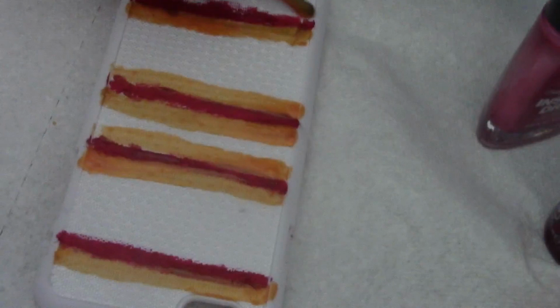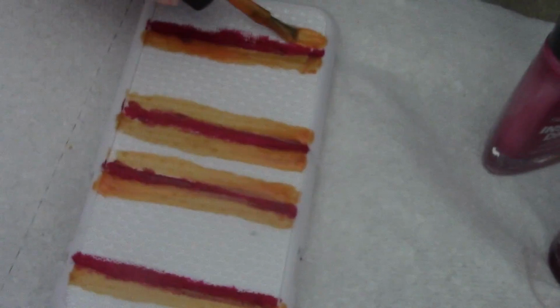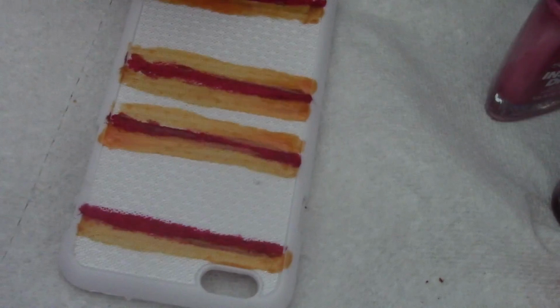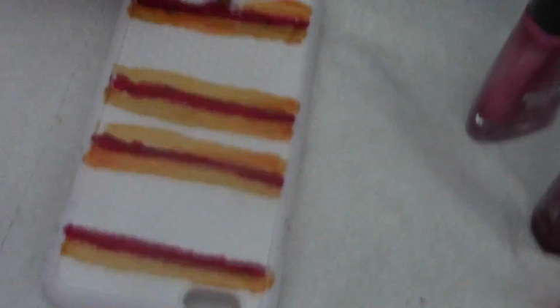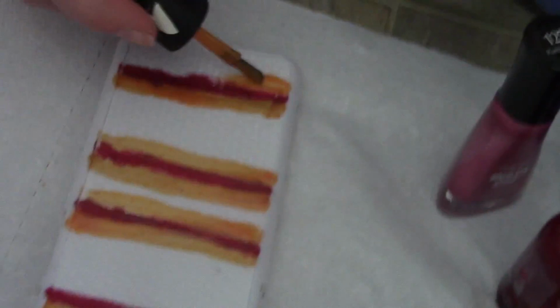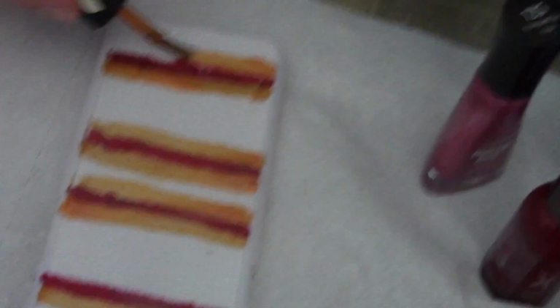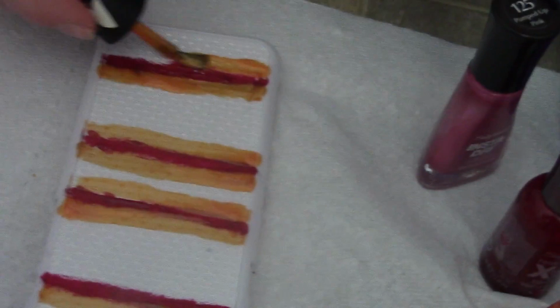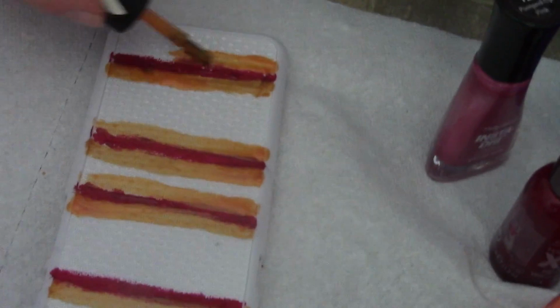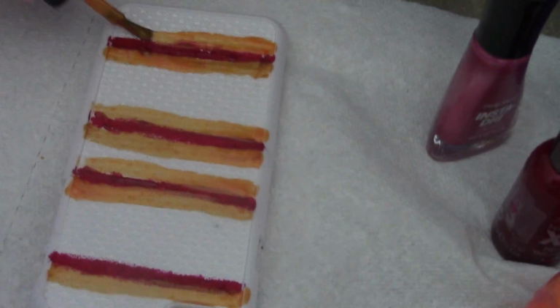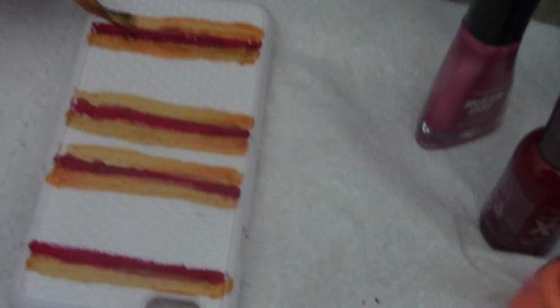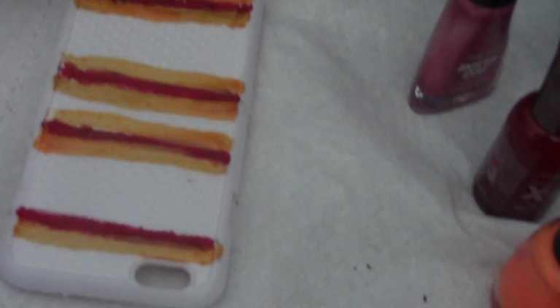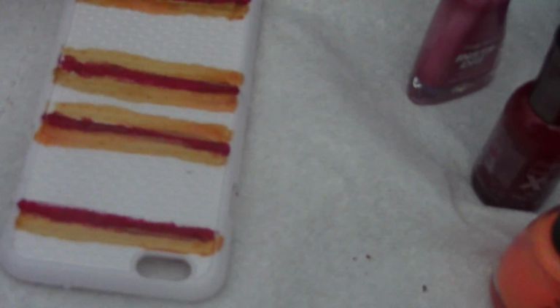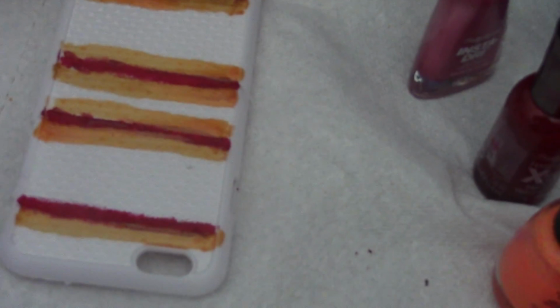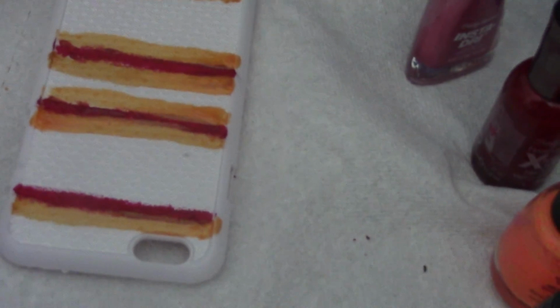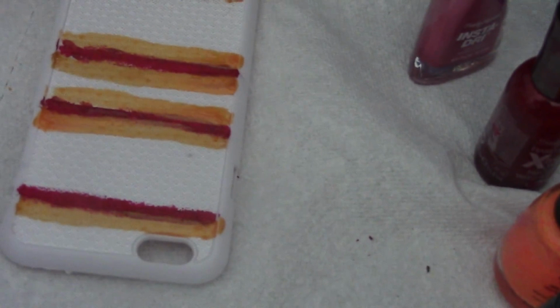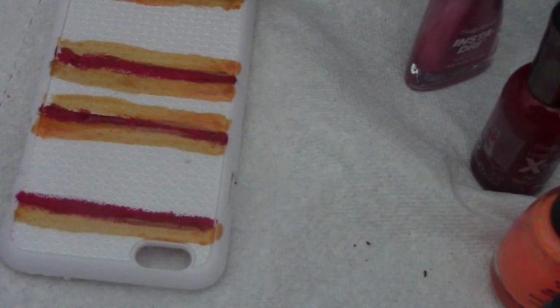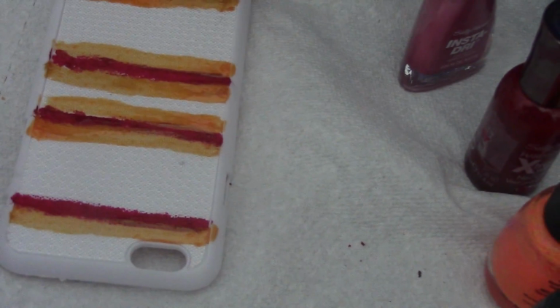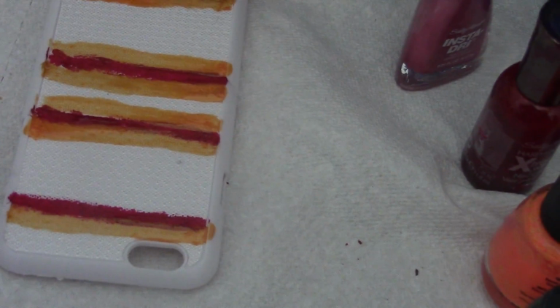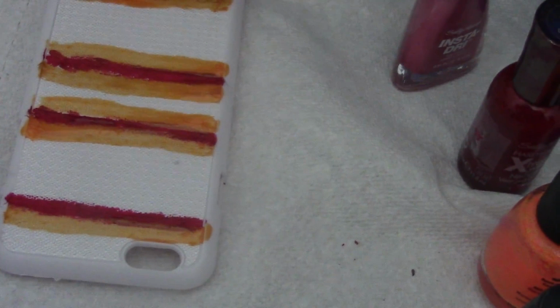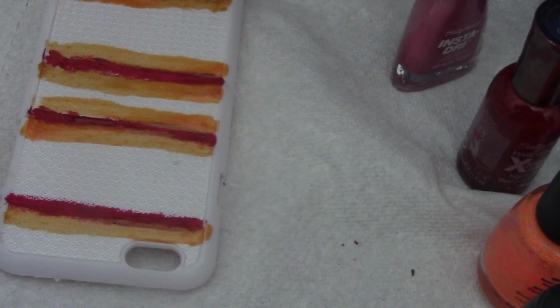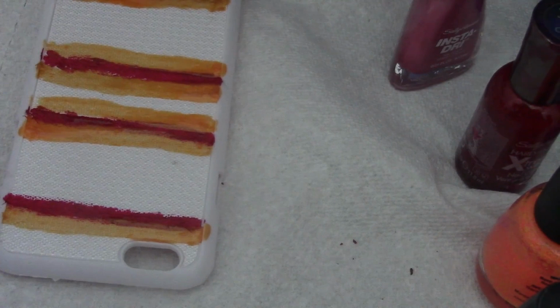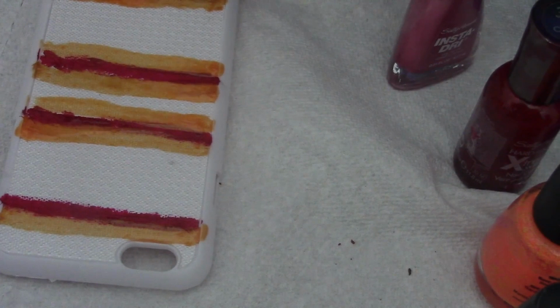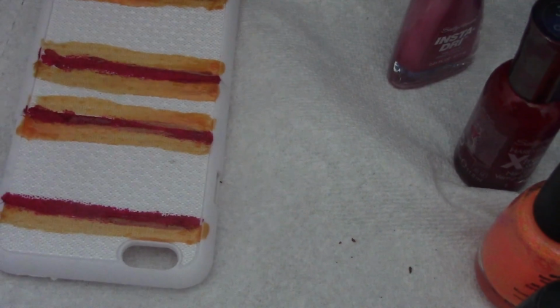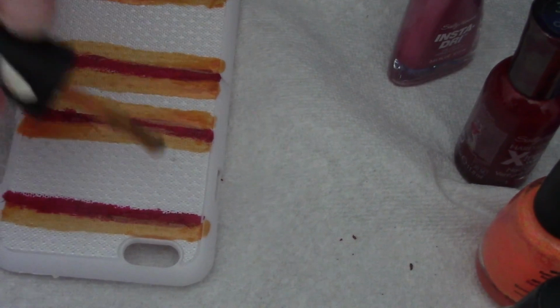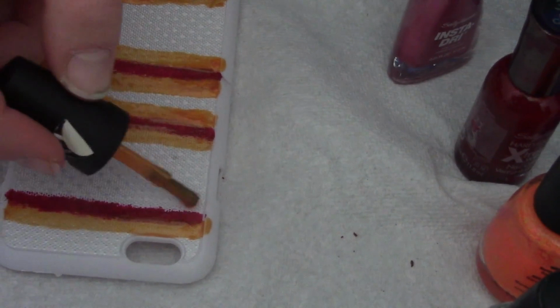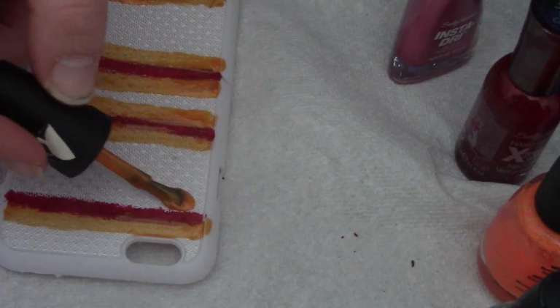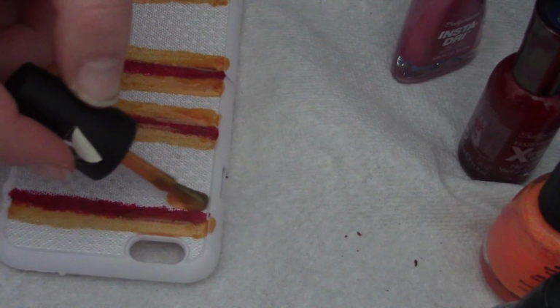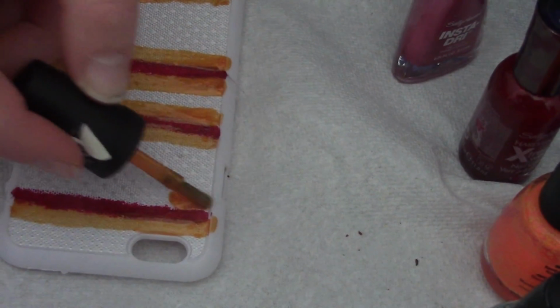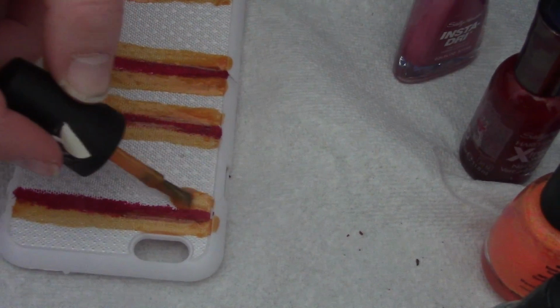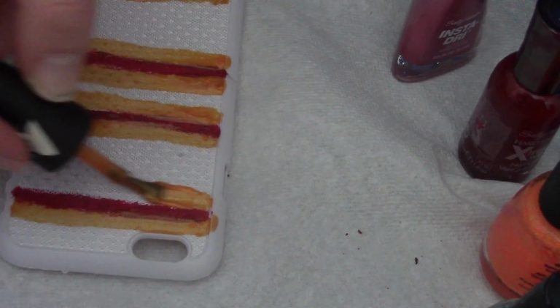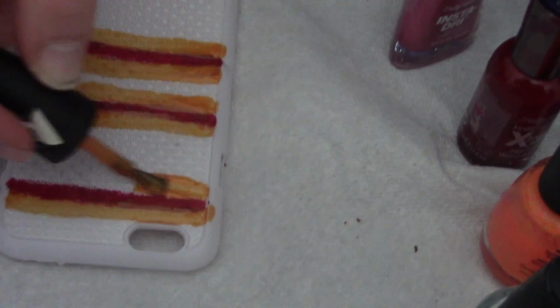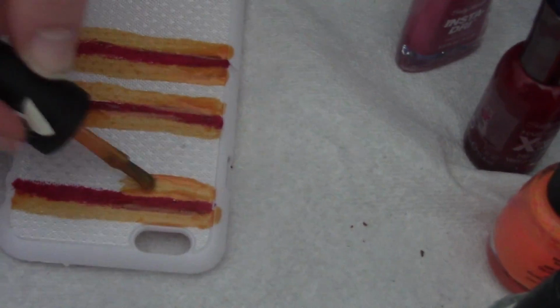That looks really good actually — like really good! No, it's a little messy but it's supposed to be messy. I don't care, it looks like my head.